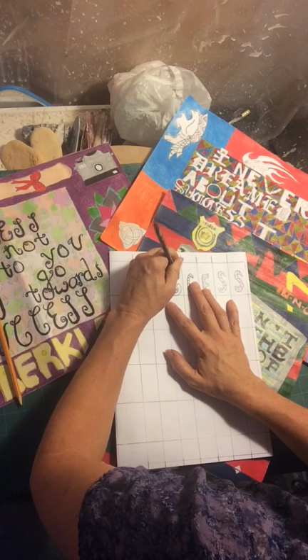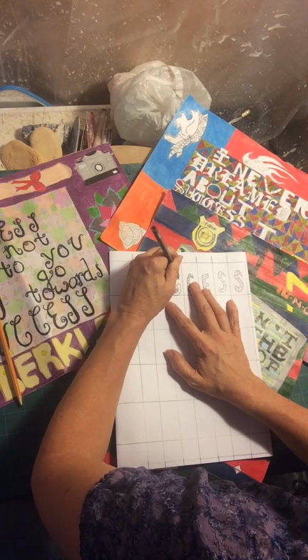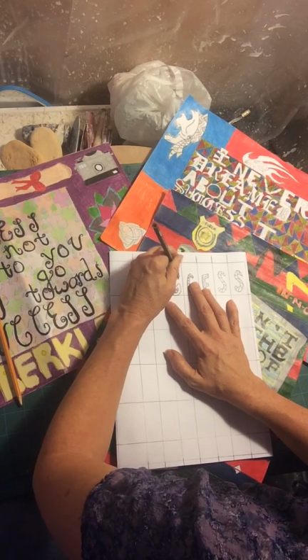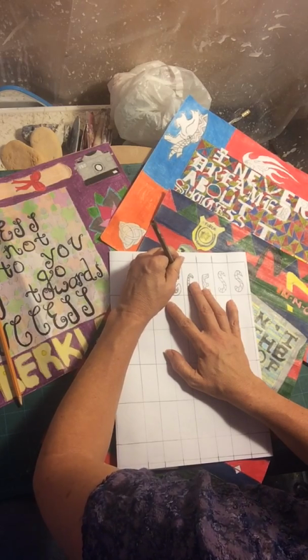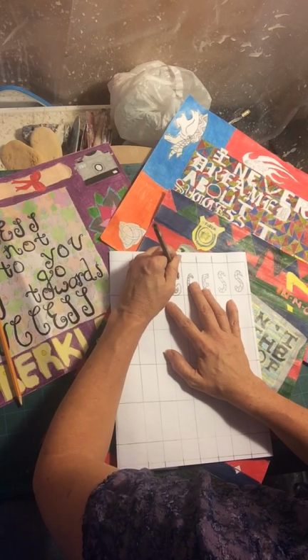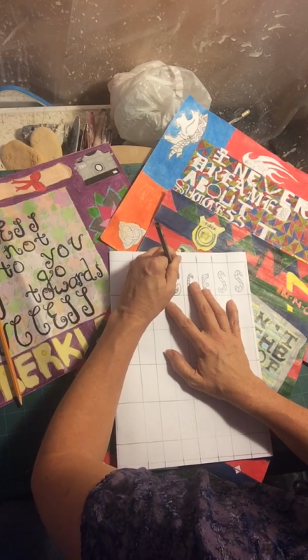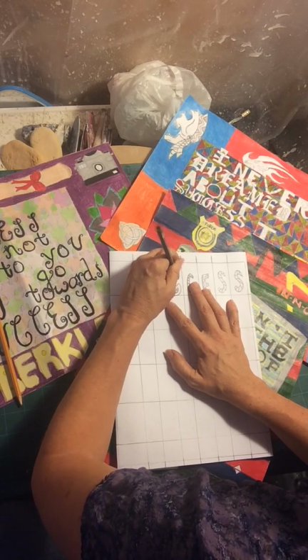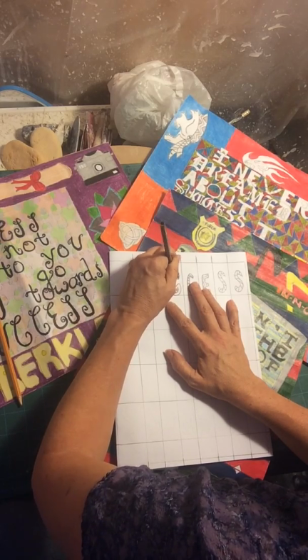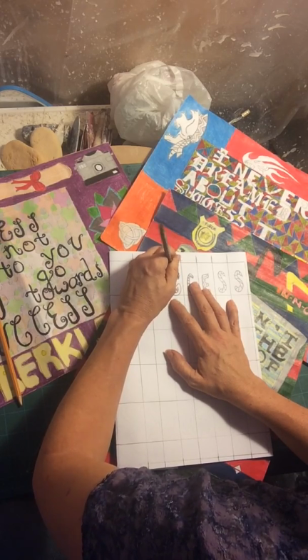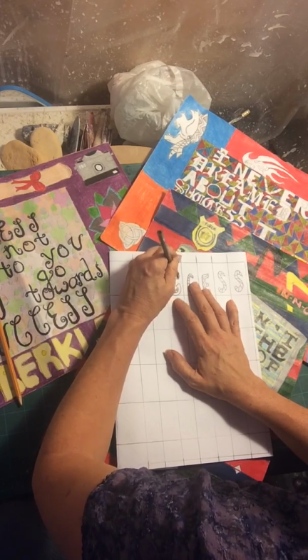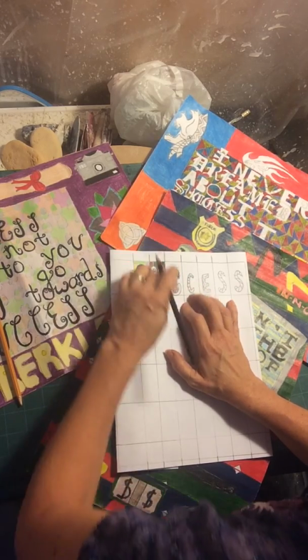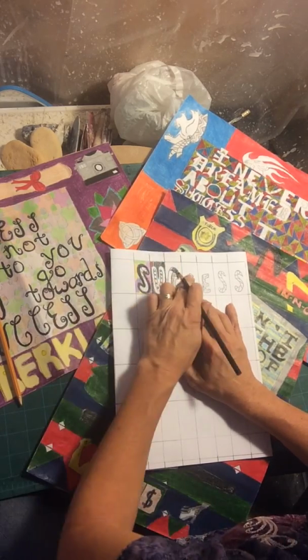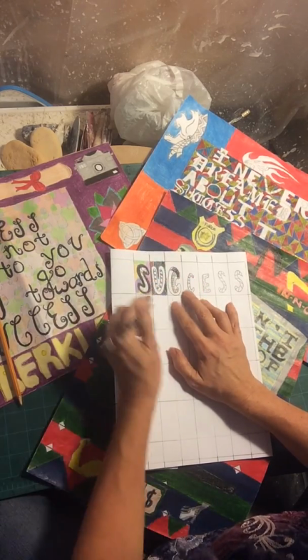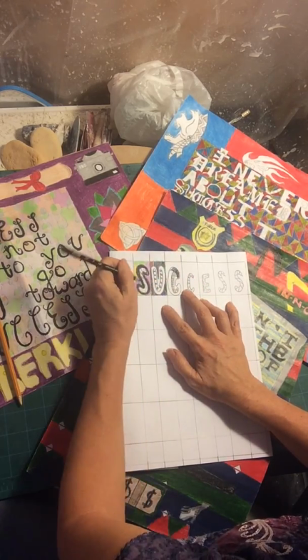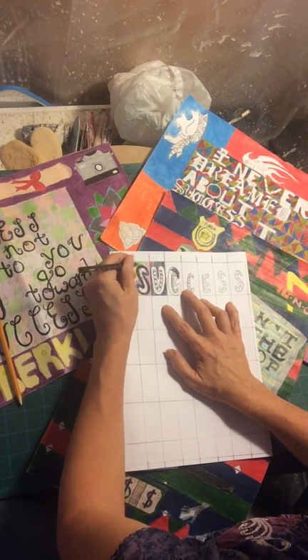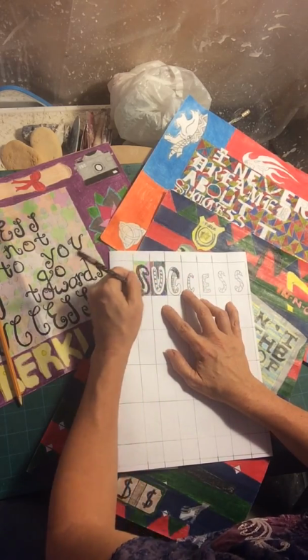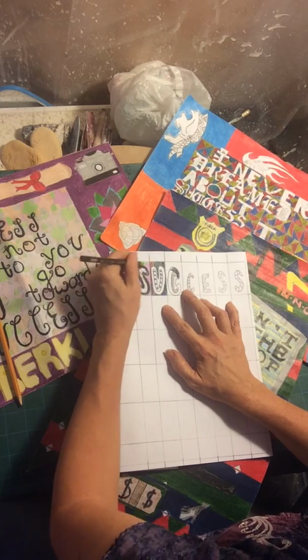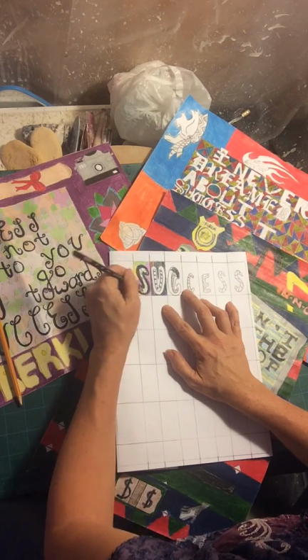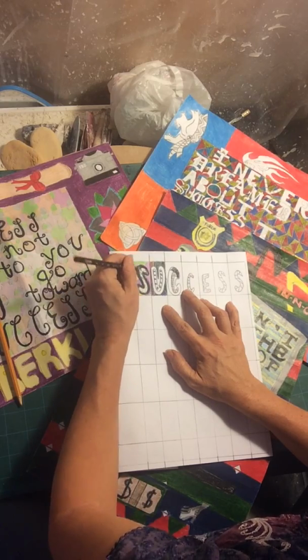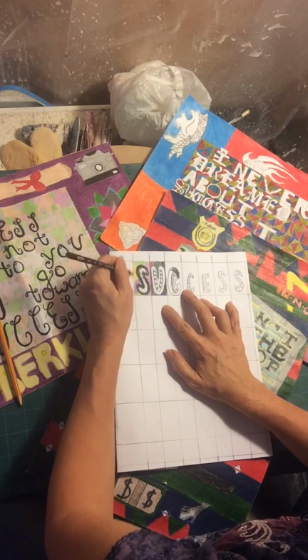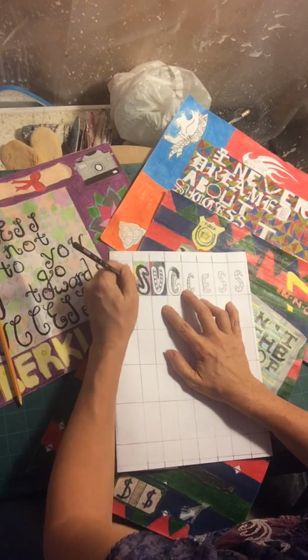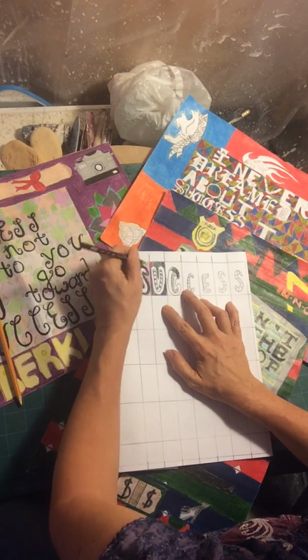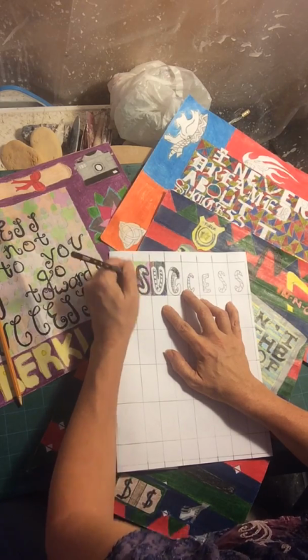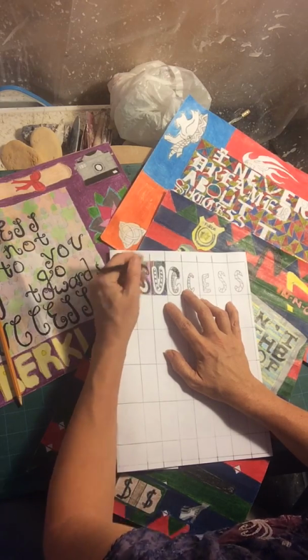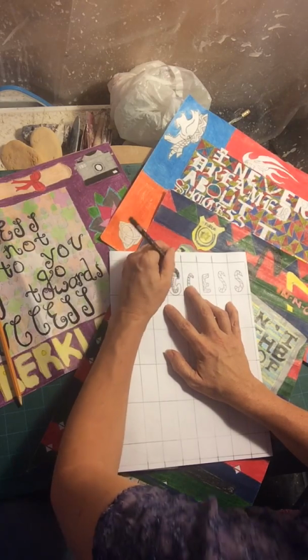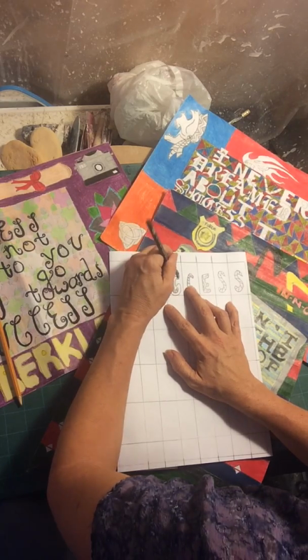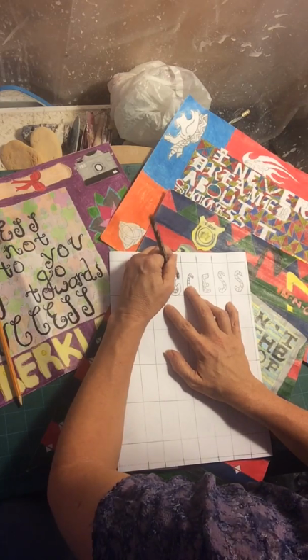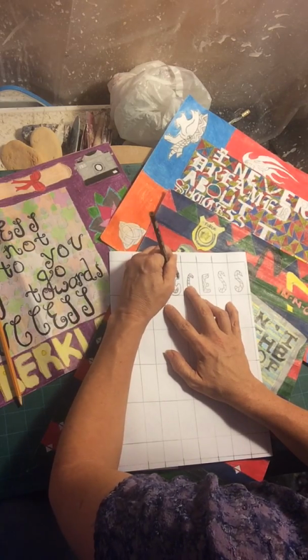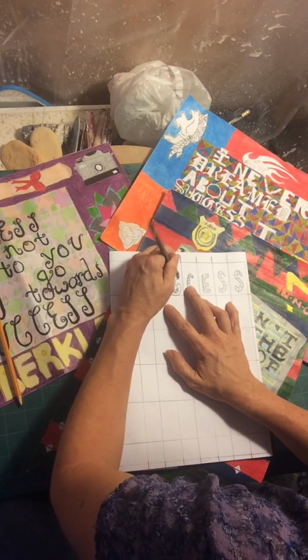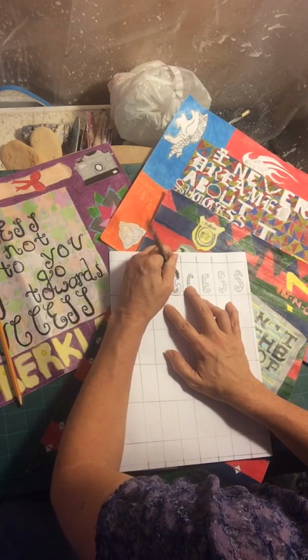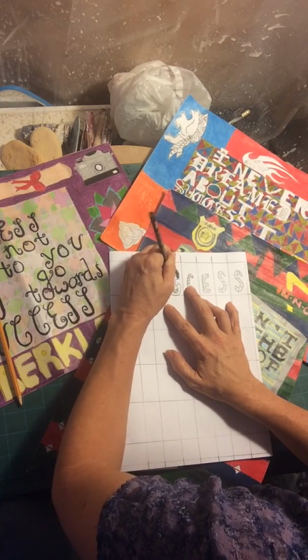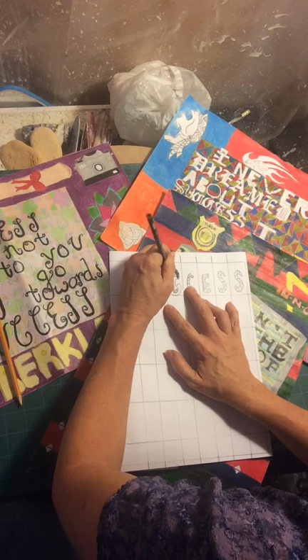If they wanted to make the outside letters here in tints — the background tints — then this is how they would solve it.